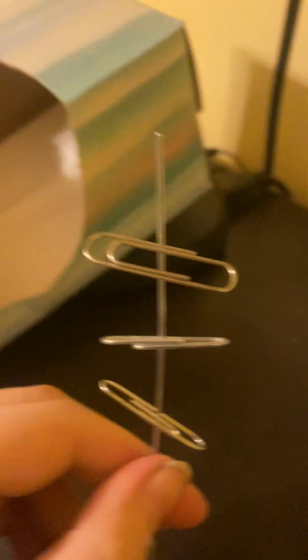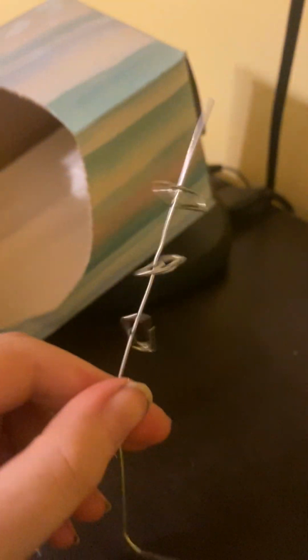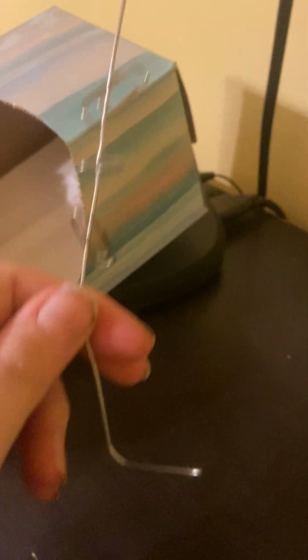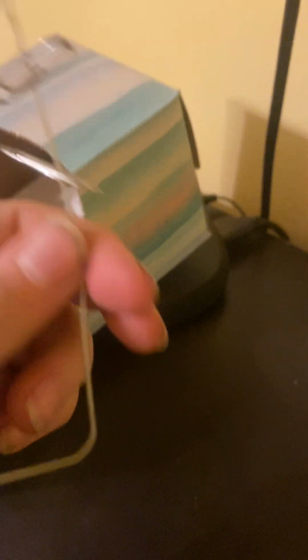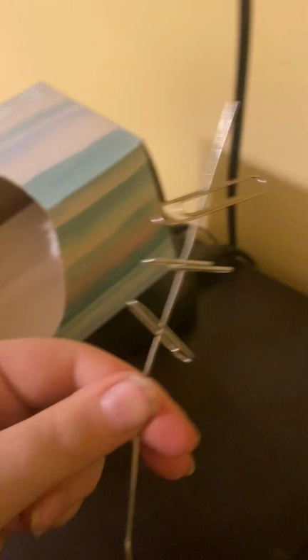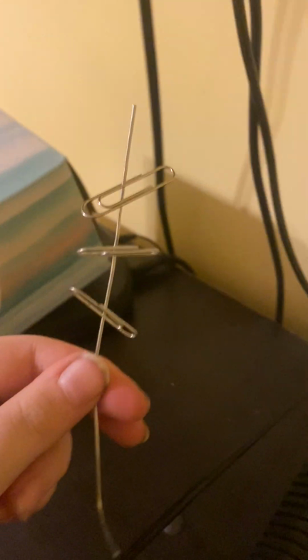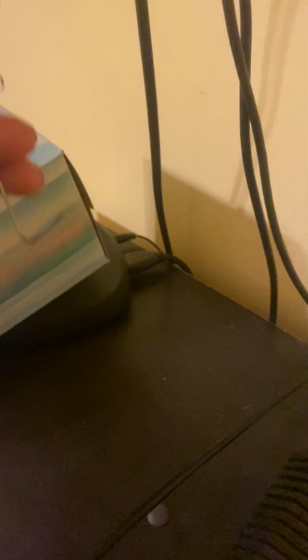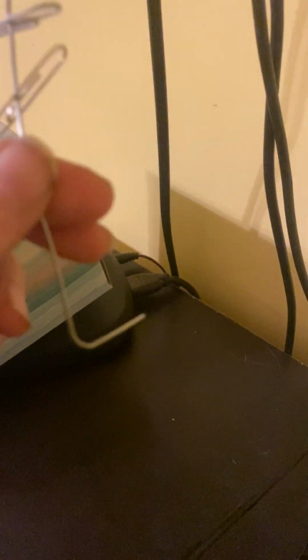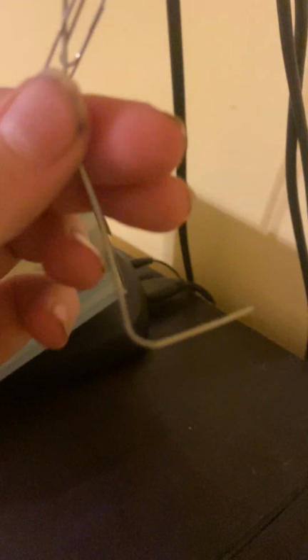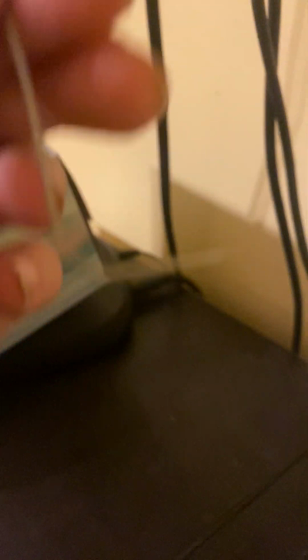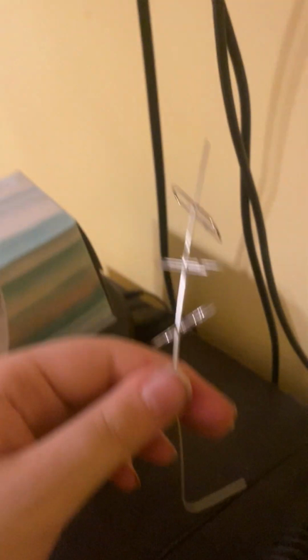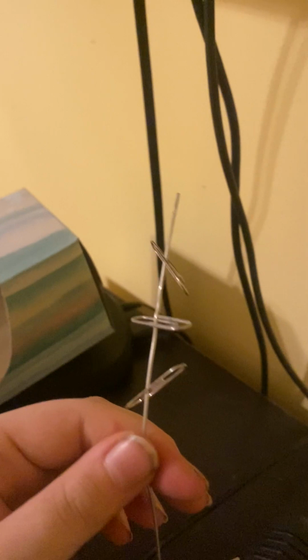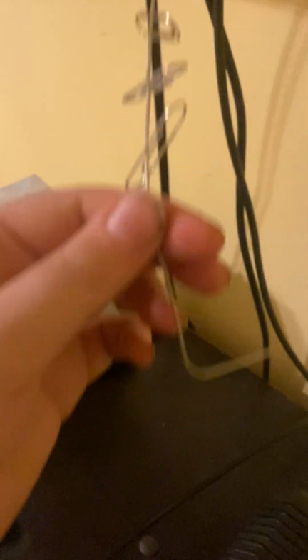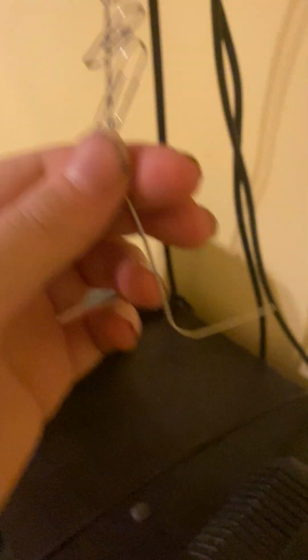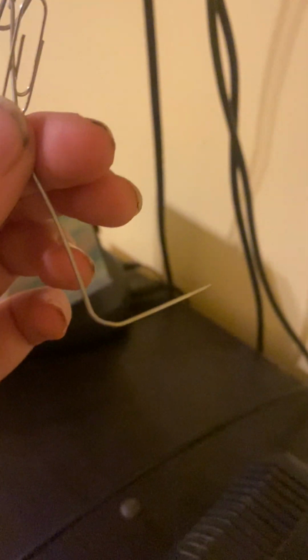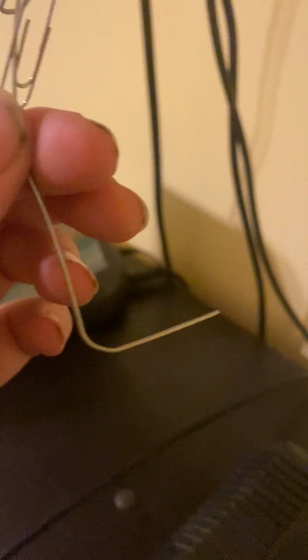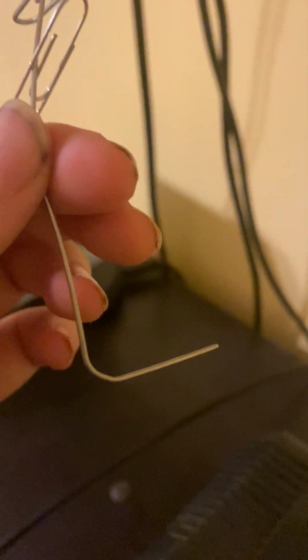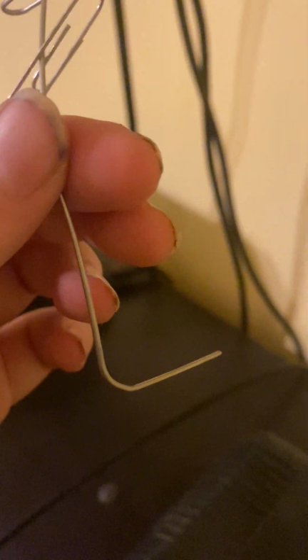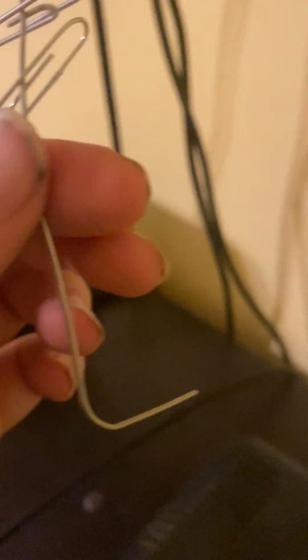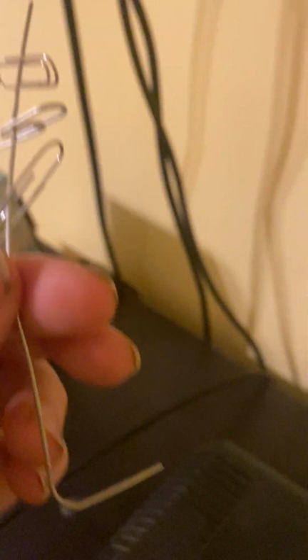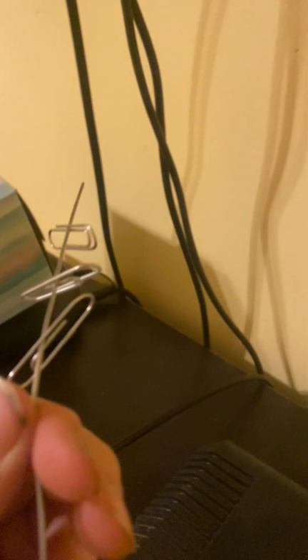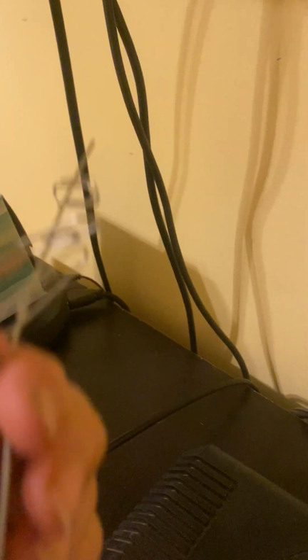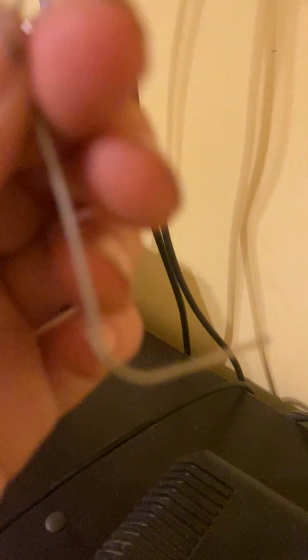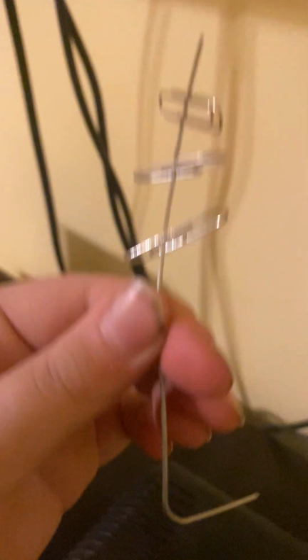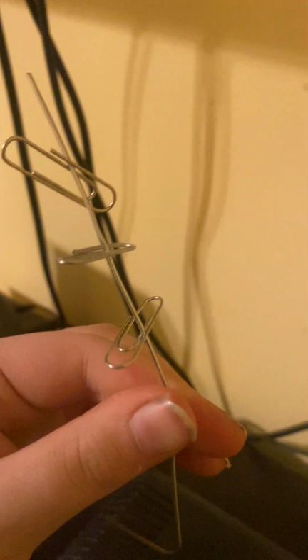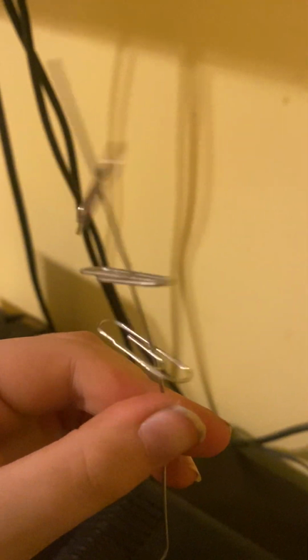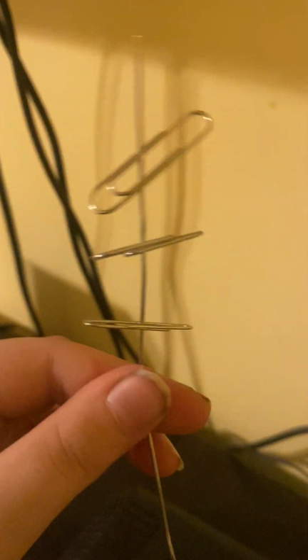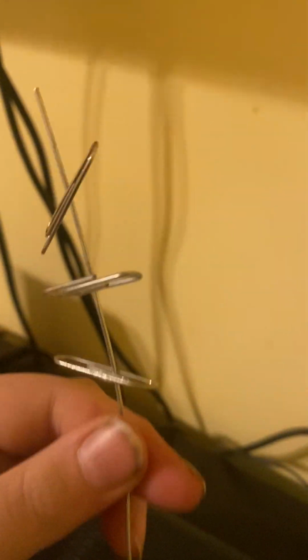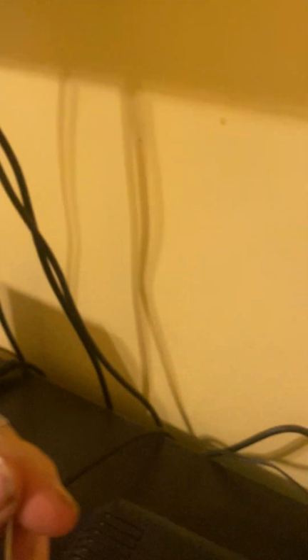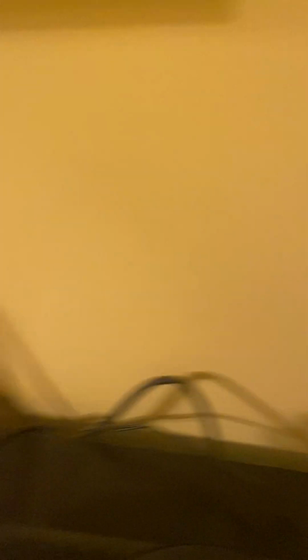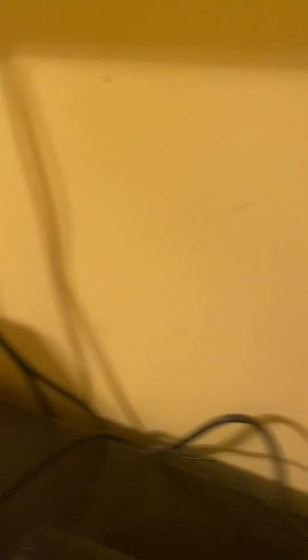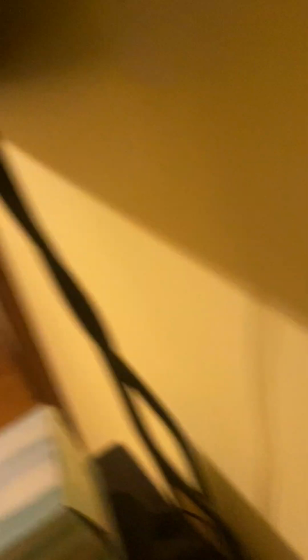I made a homemade antenna — you just have to make it straight out of a paper clip. You add more paper clips and you can usually get an antenna channel signal.